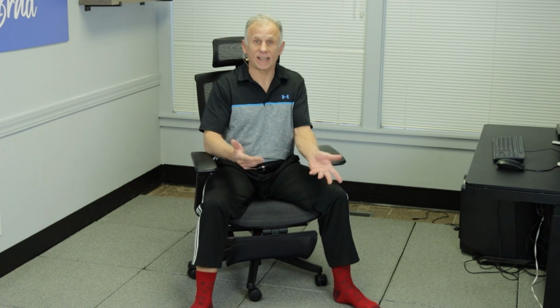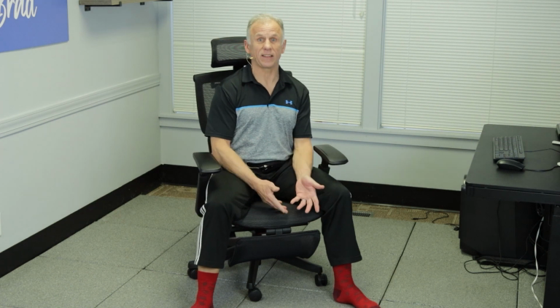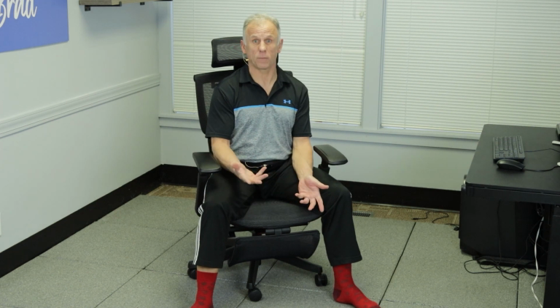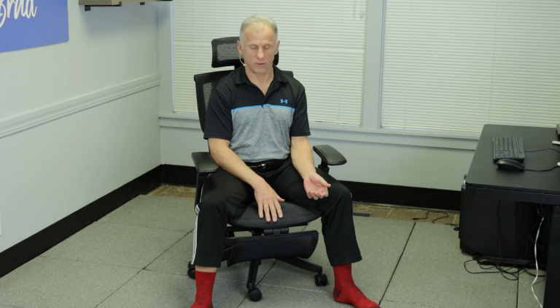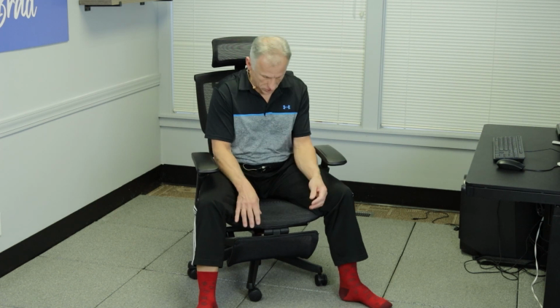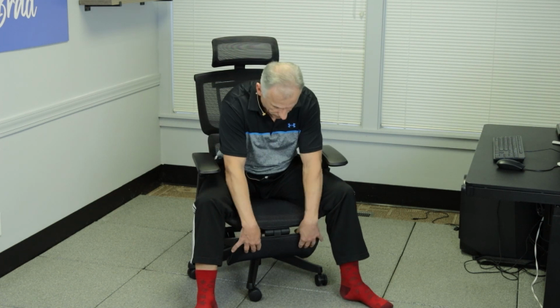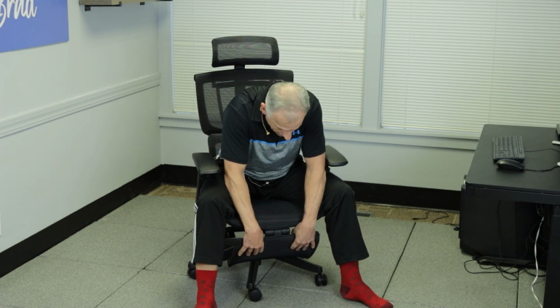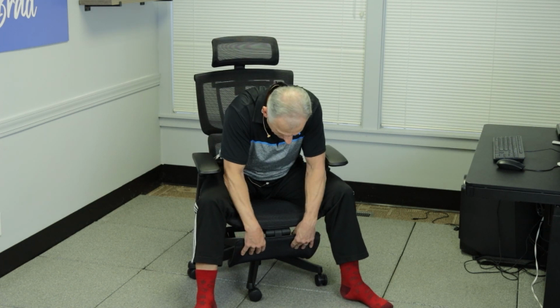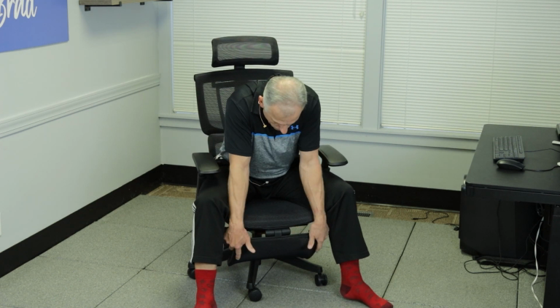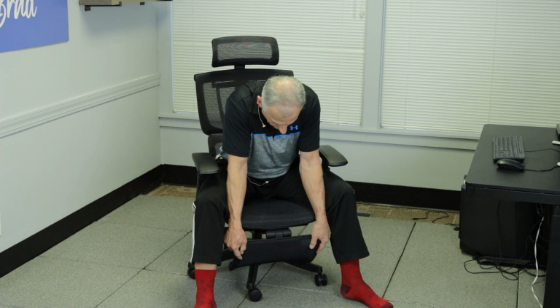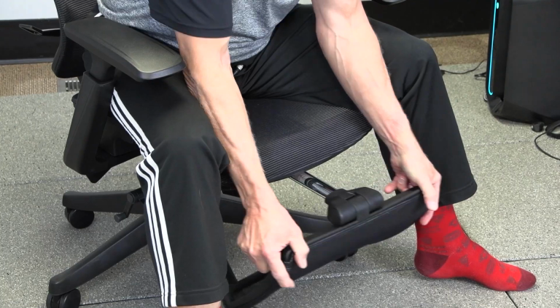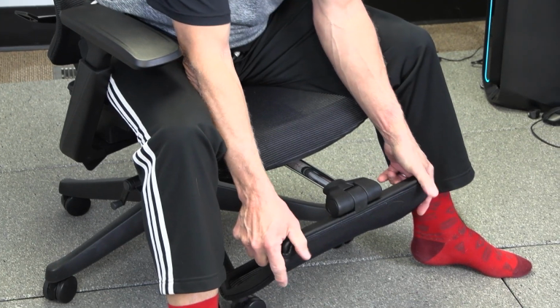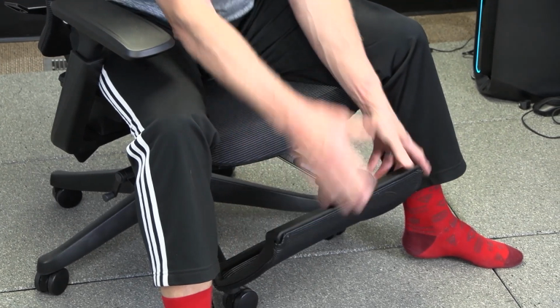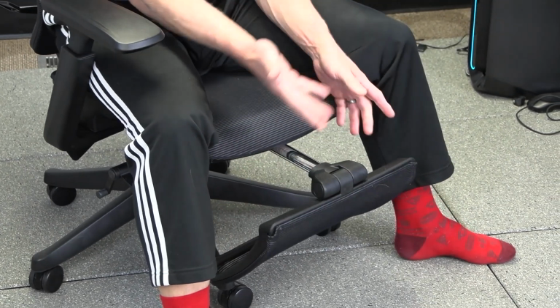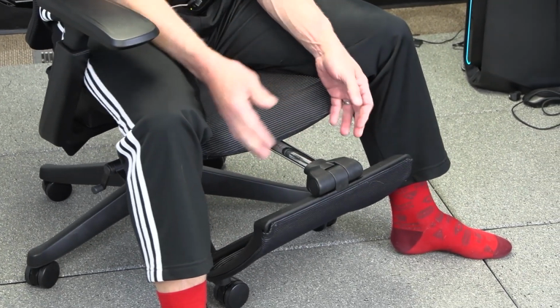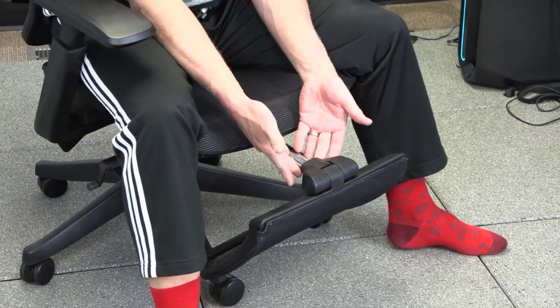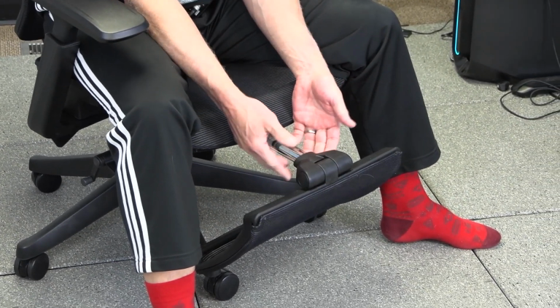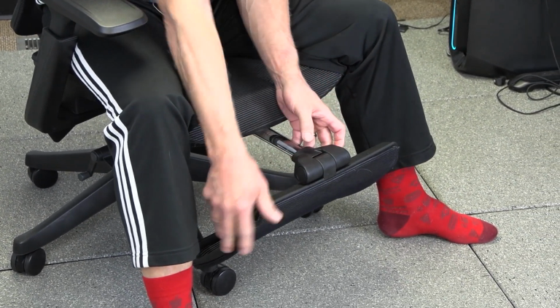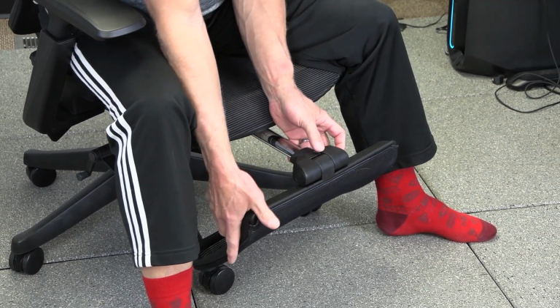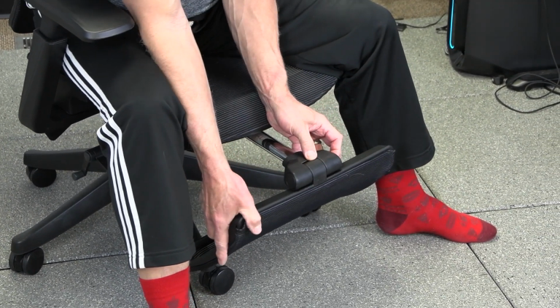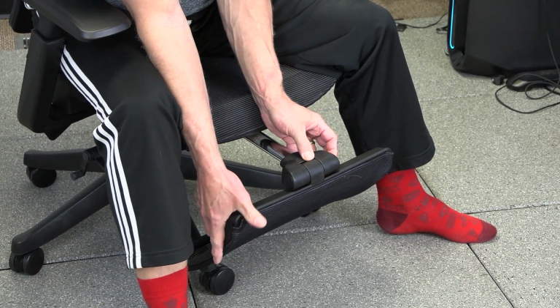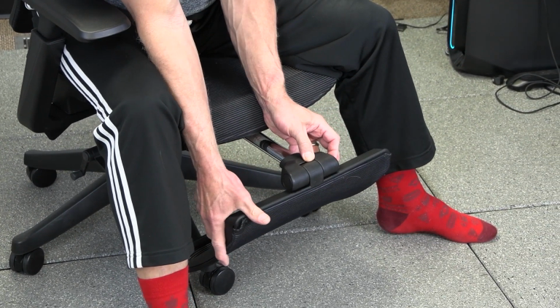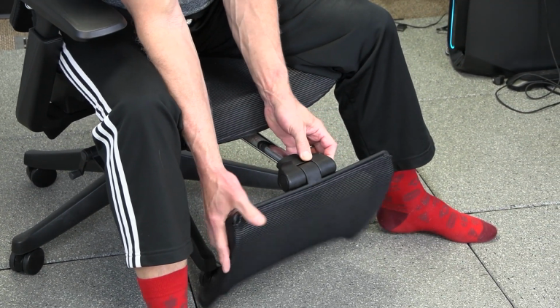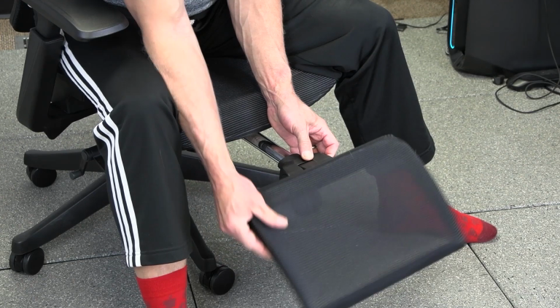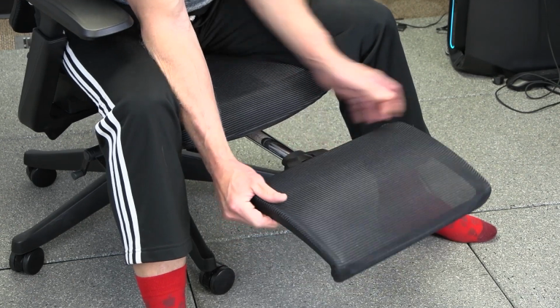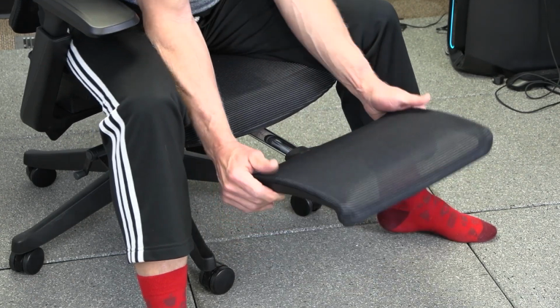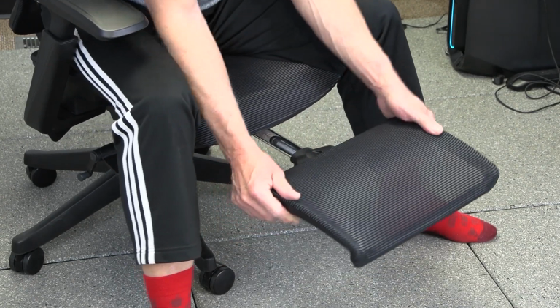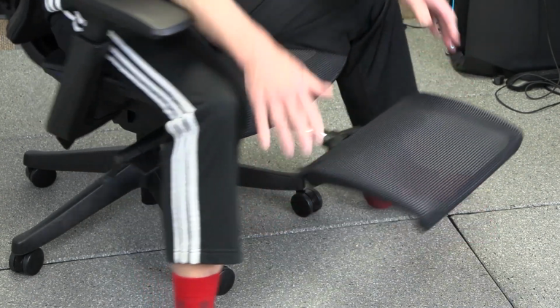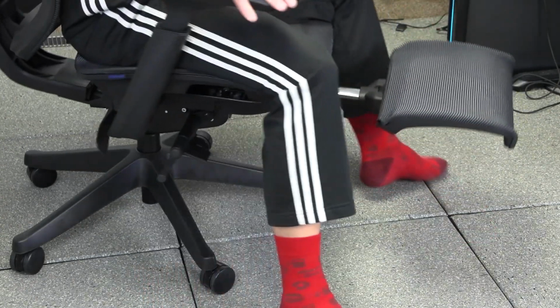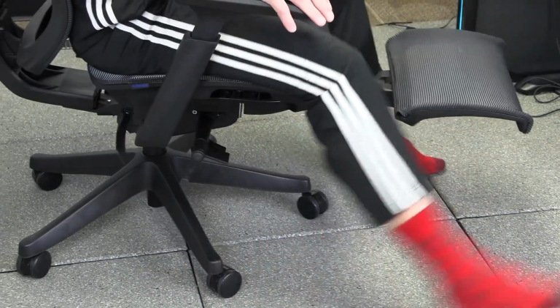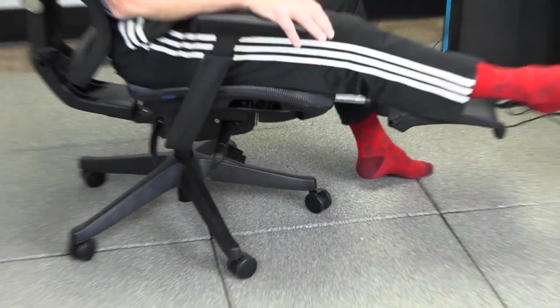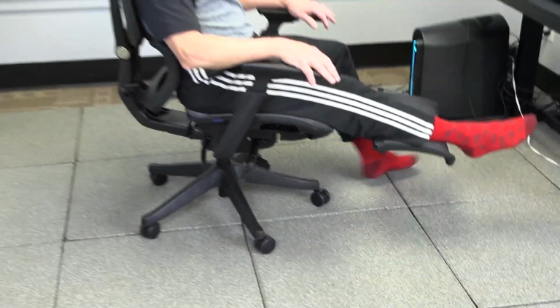What can set this chair apart from other chairs is that it actually has a built-in and adjustable leg rest. Pull it out to the distance that fits you, bring it out, lock it in place, and there you go.